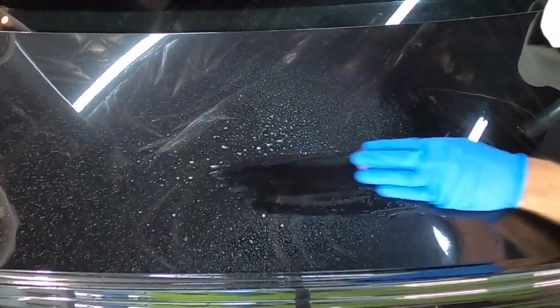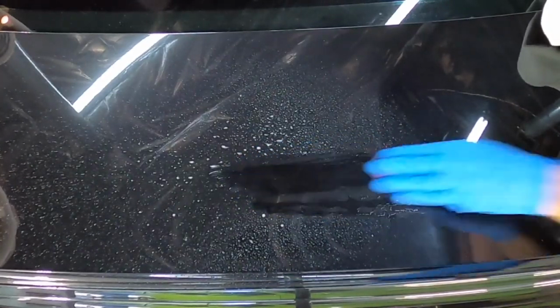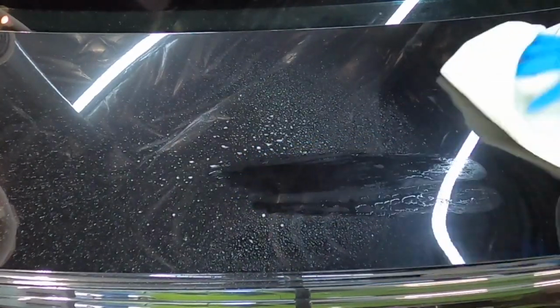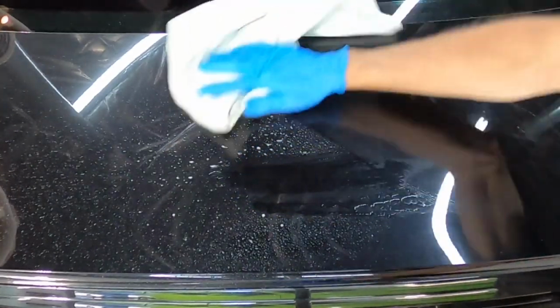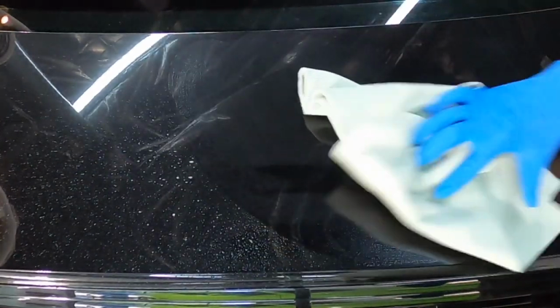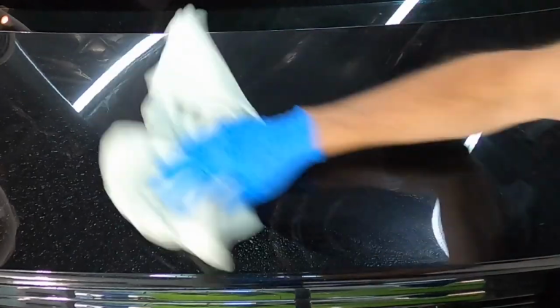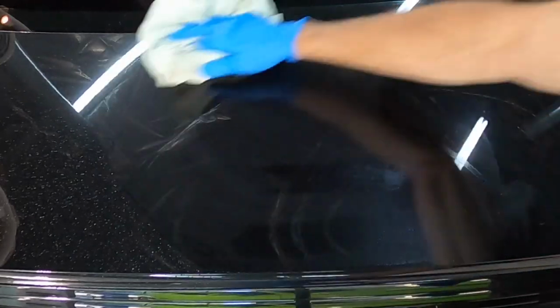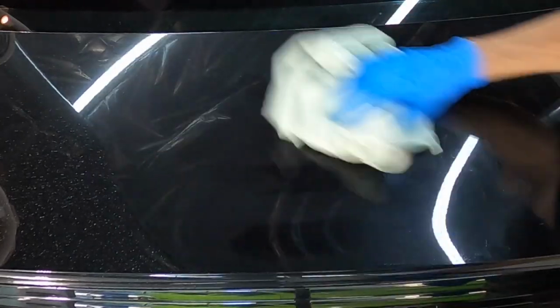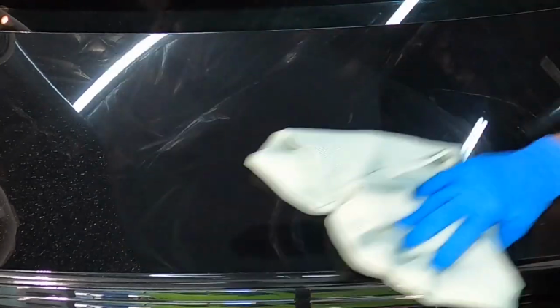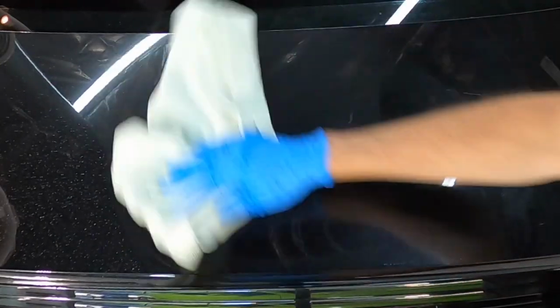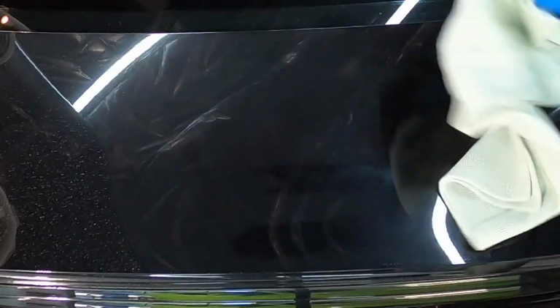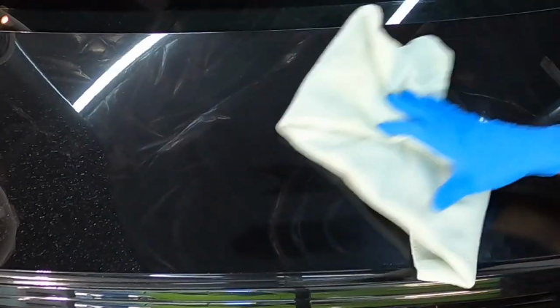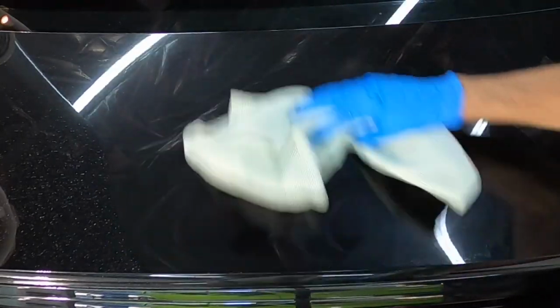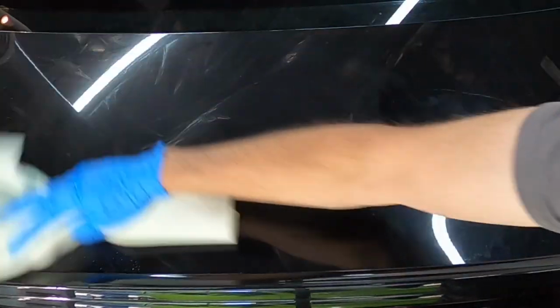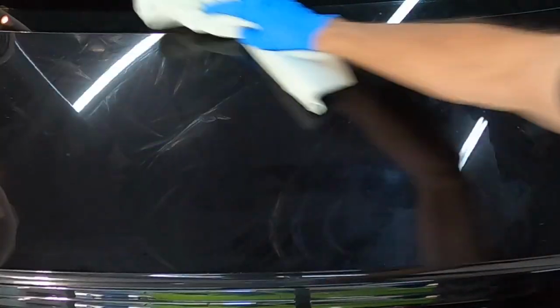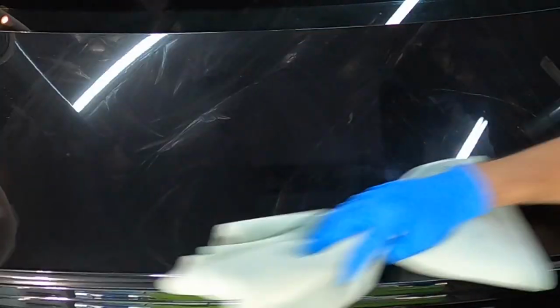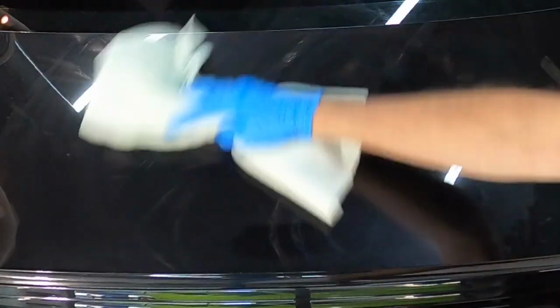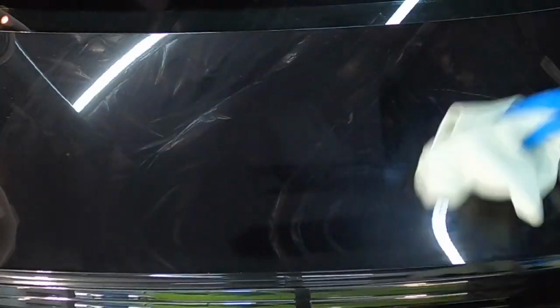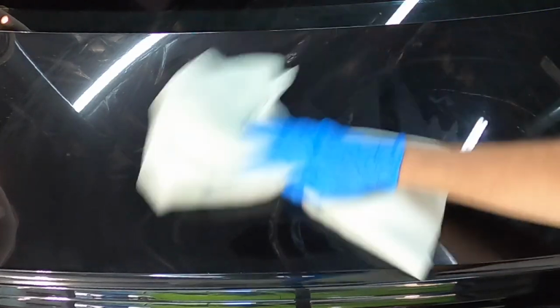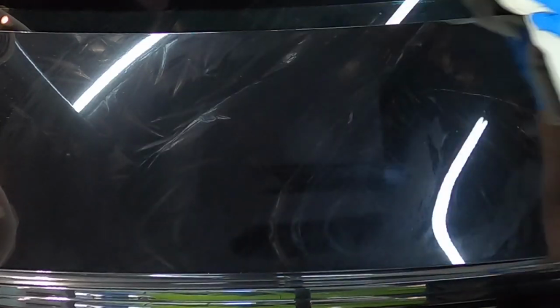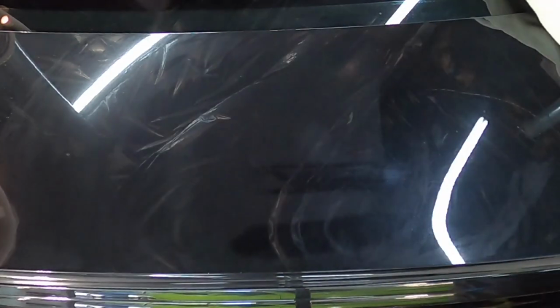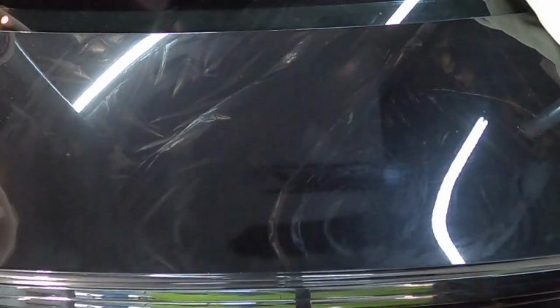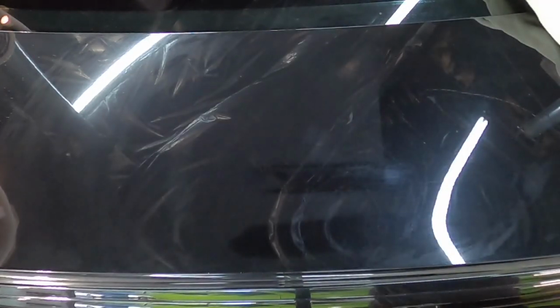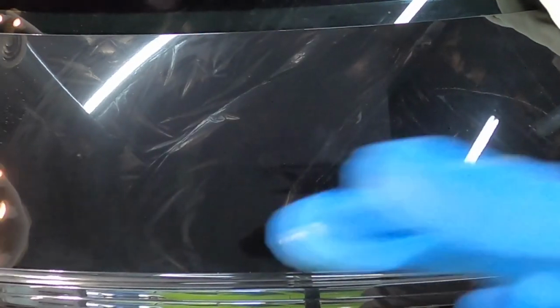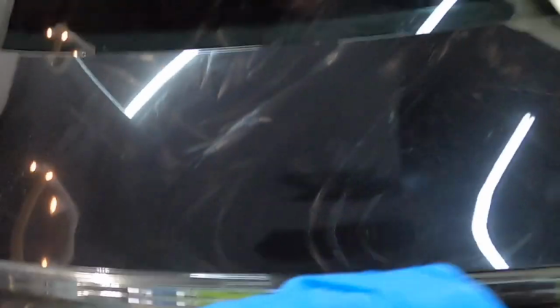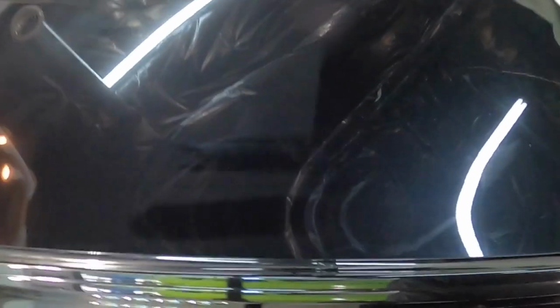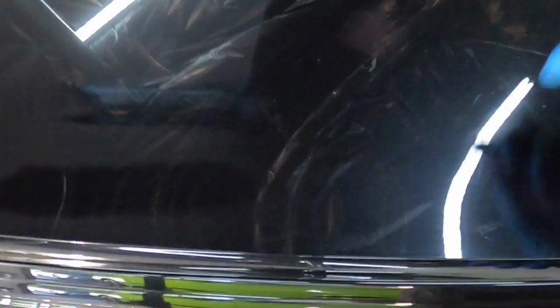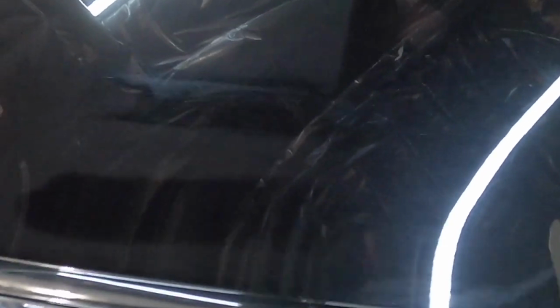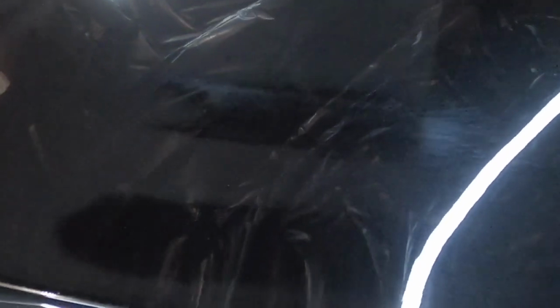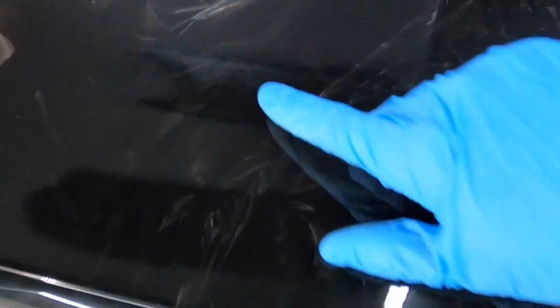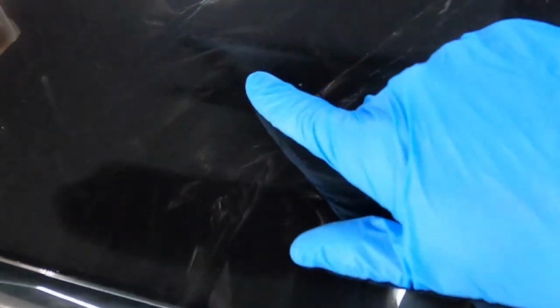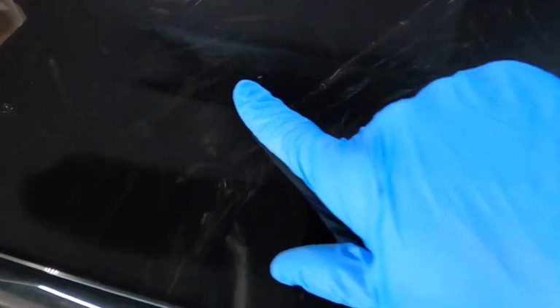One thing you need to keep in mind if you're going to use a clay bar: you are guaranteed to need to follow up with a polish, as it is abrasive. And I'll show you here — abrasive yet effective.